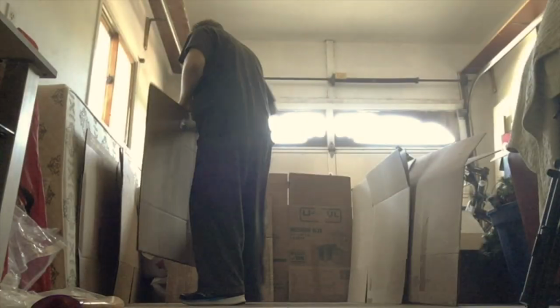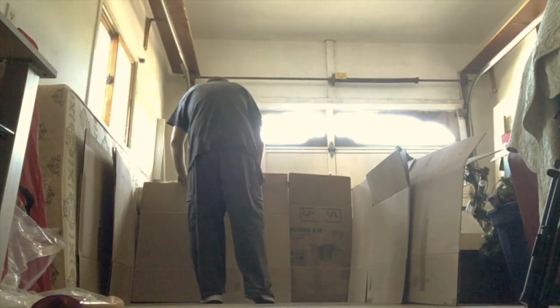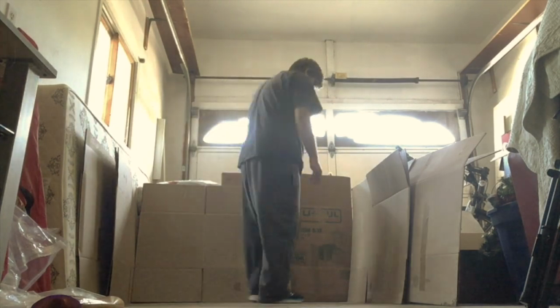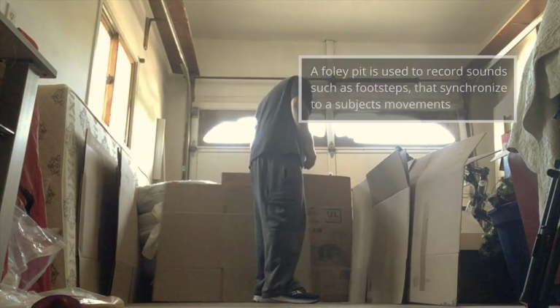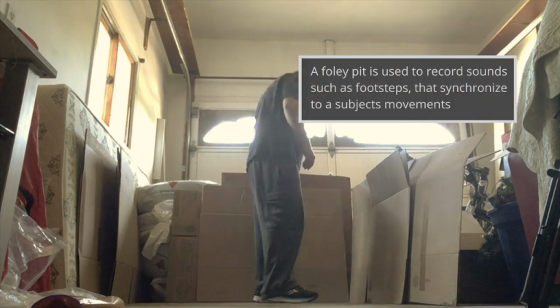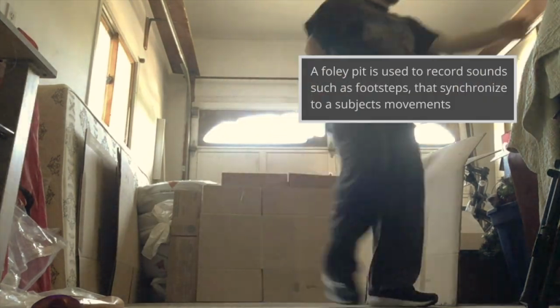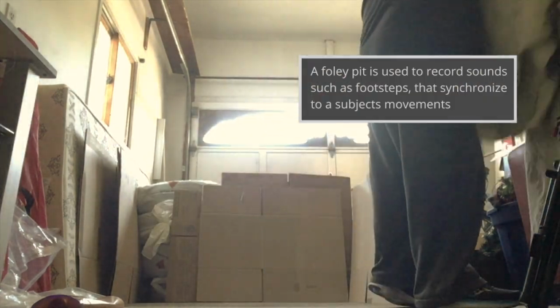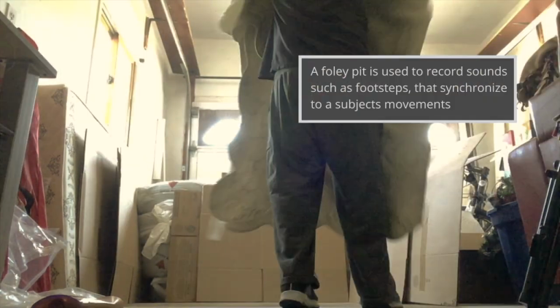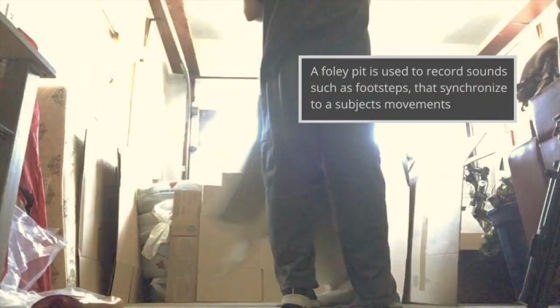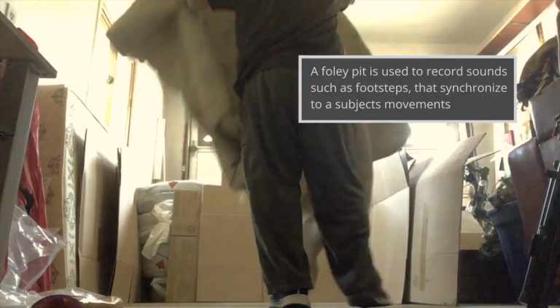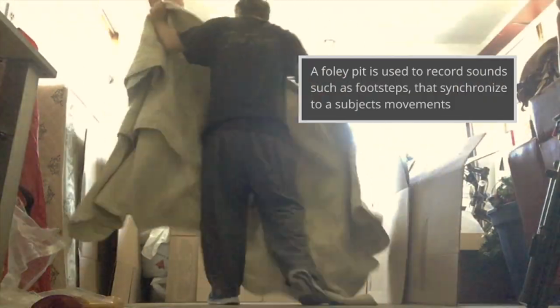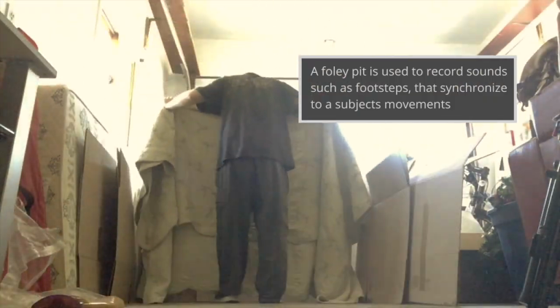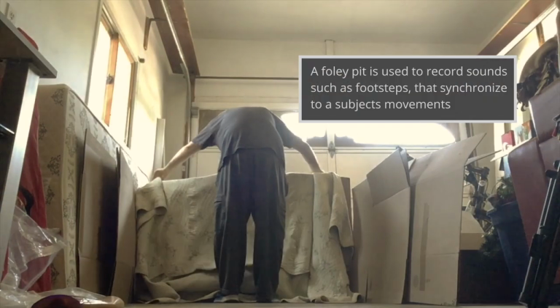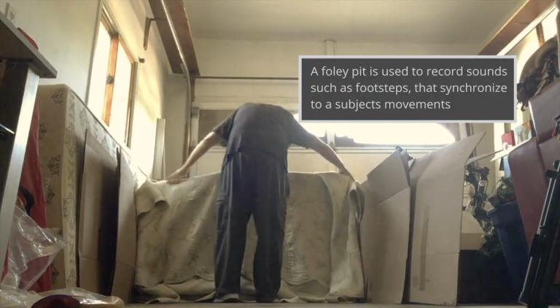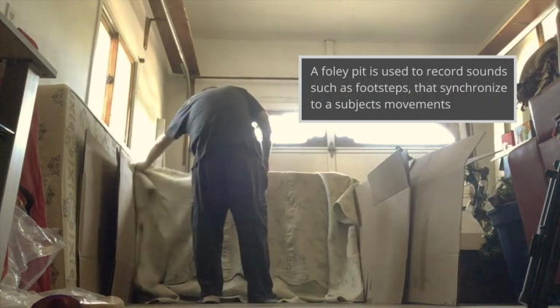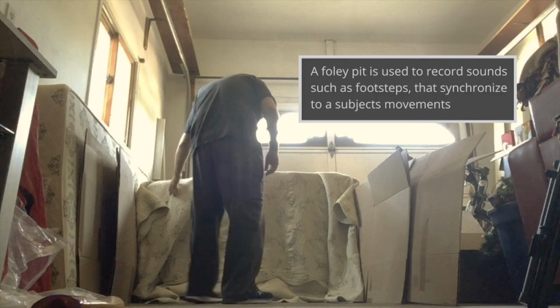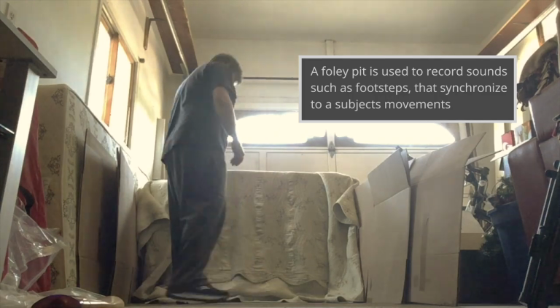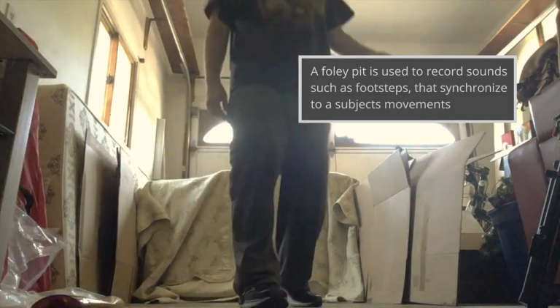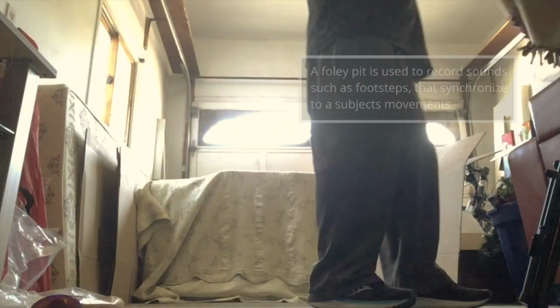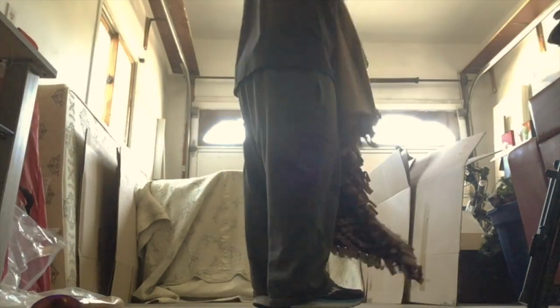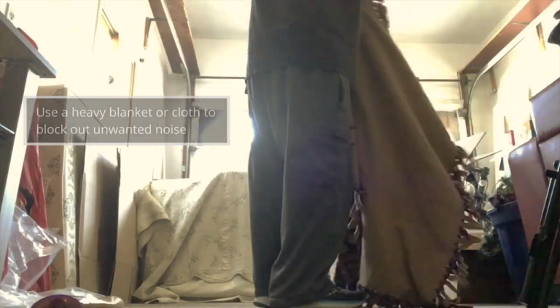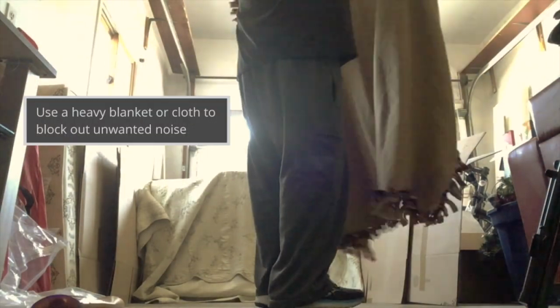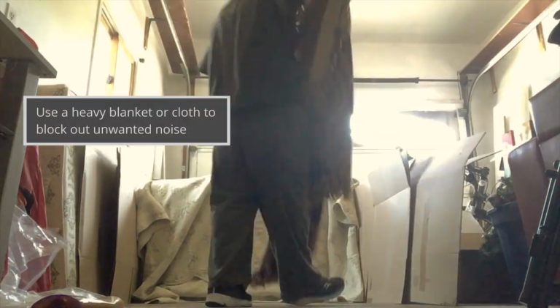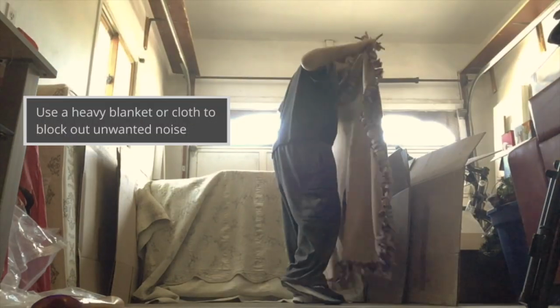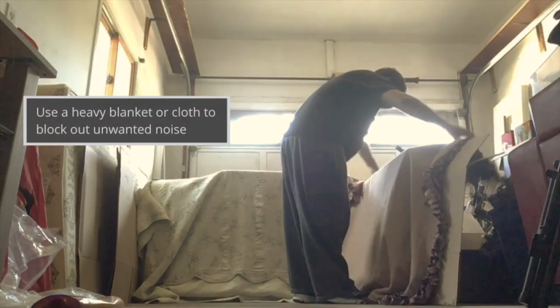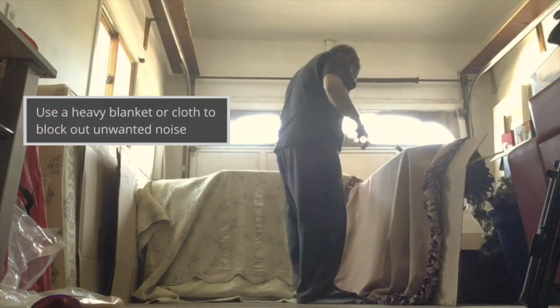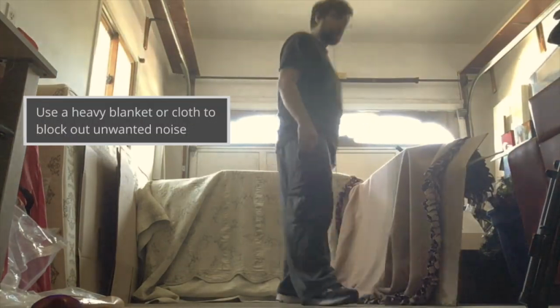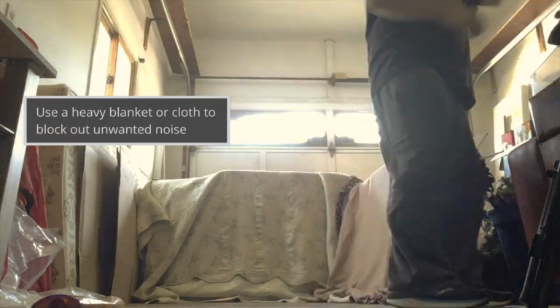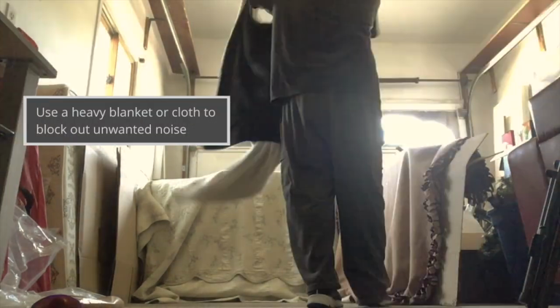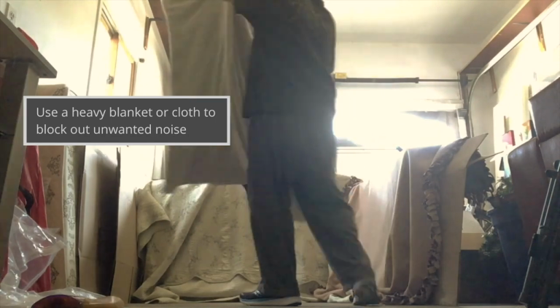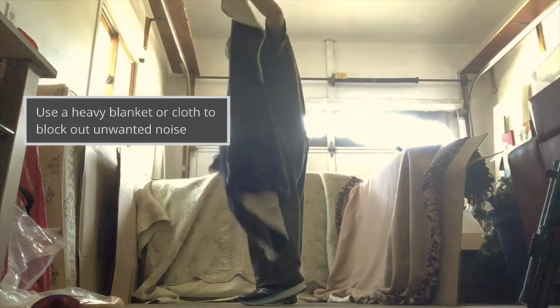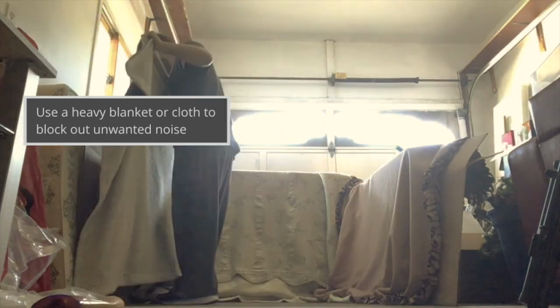Setting up a Foley Pit. A Foley Pit is used to record sounds such as footsteps that synchronize to a subject's movements. Use a heavy blanket or cloth to block out unwanted noise. This will help isolate the sound.